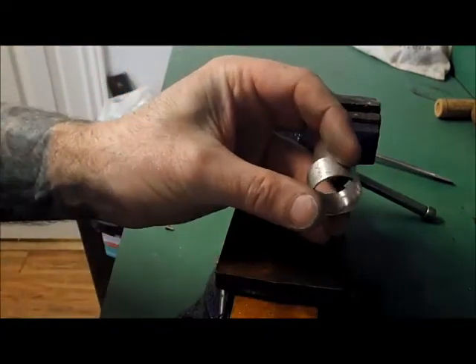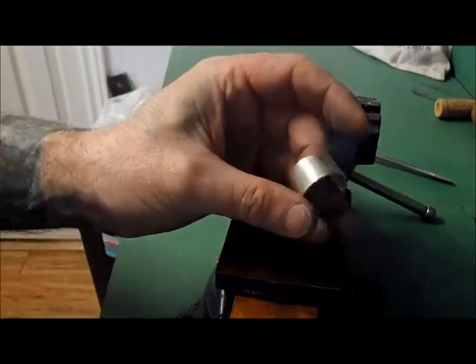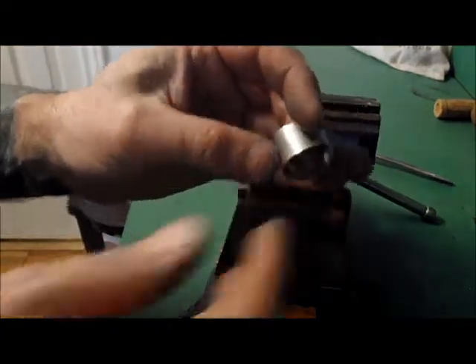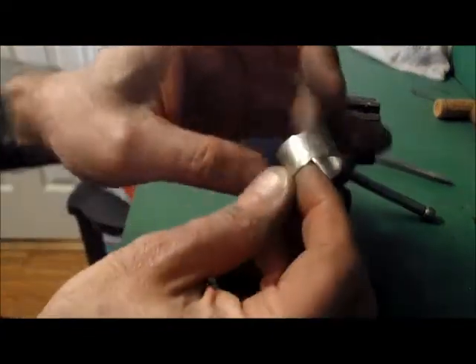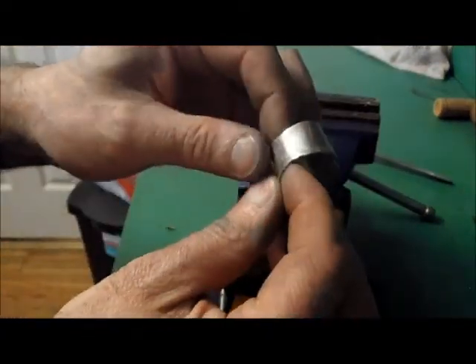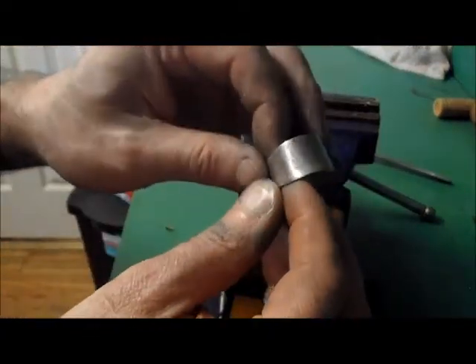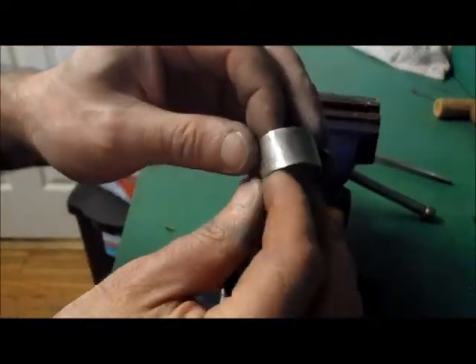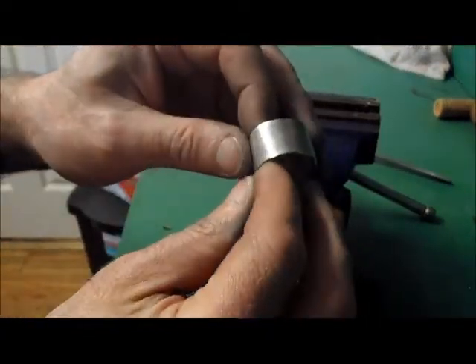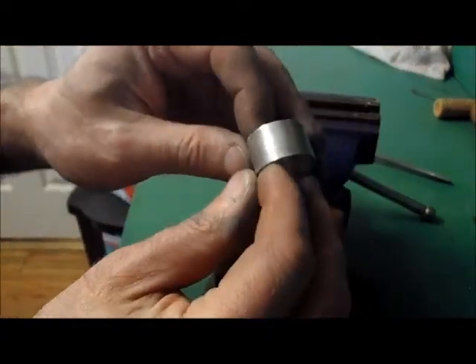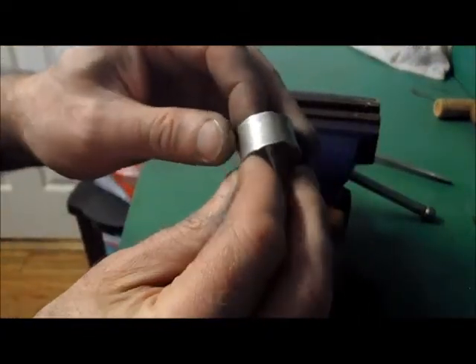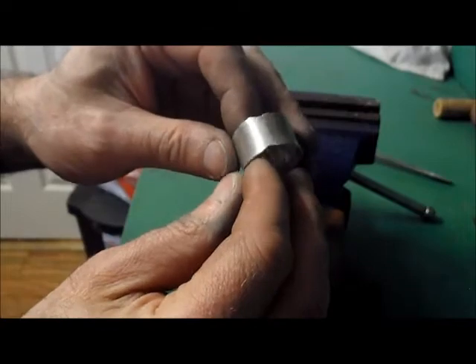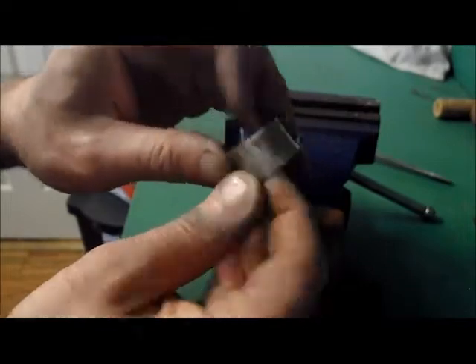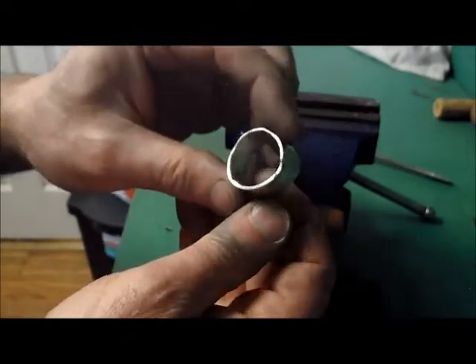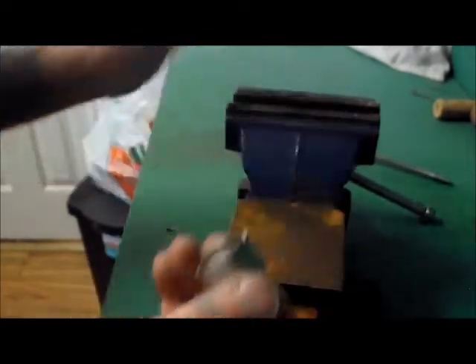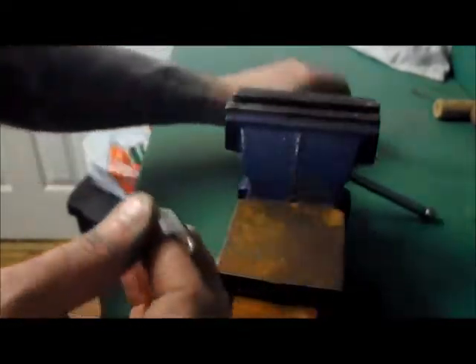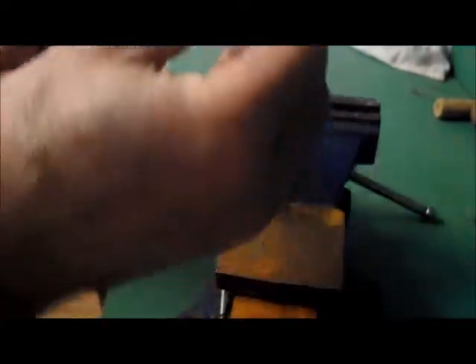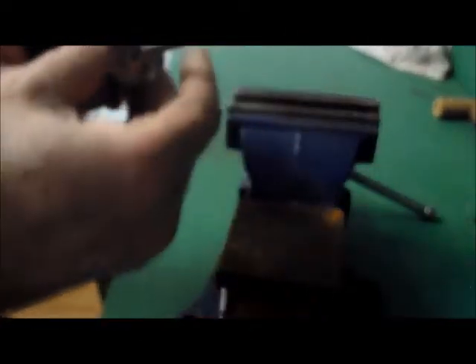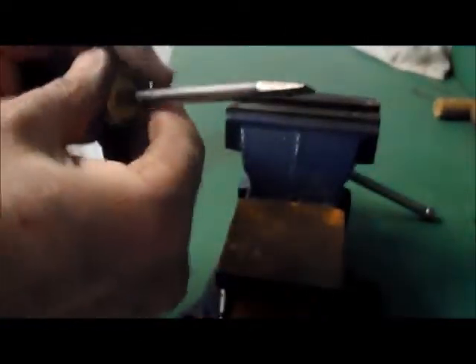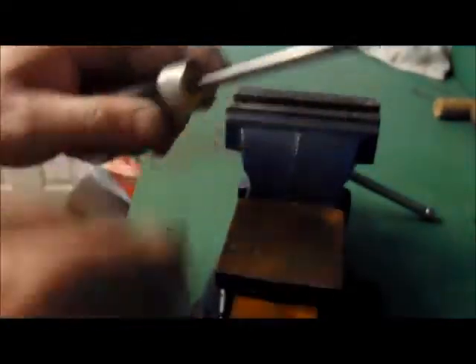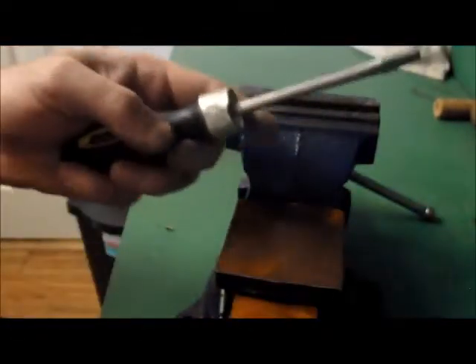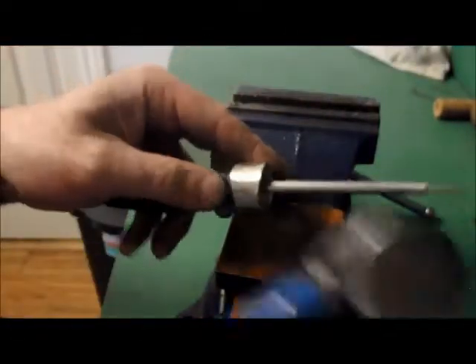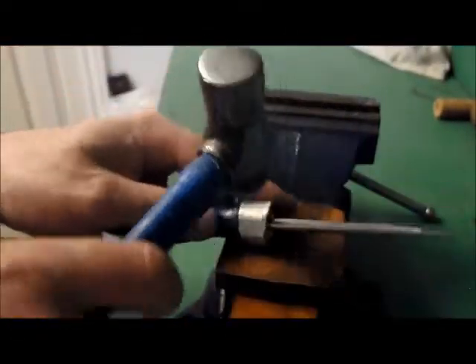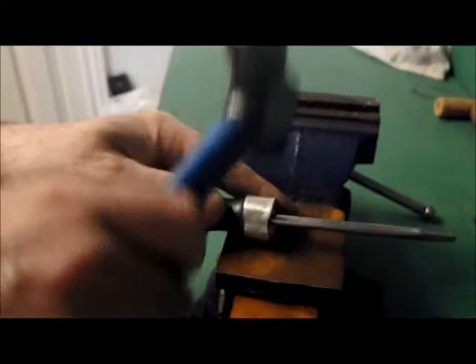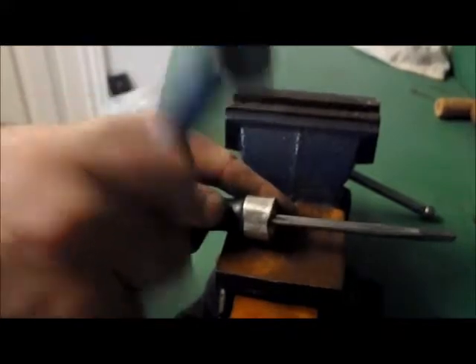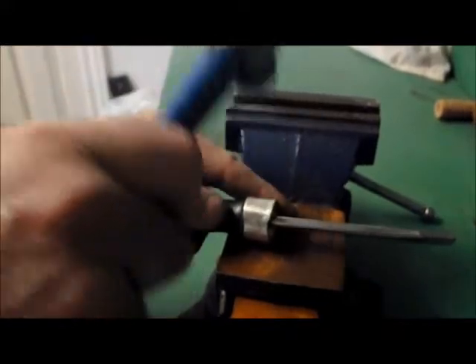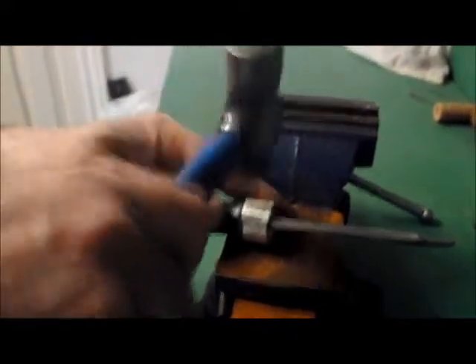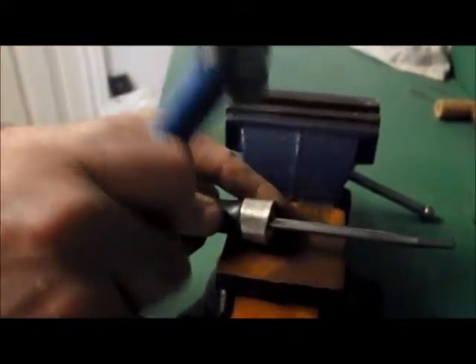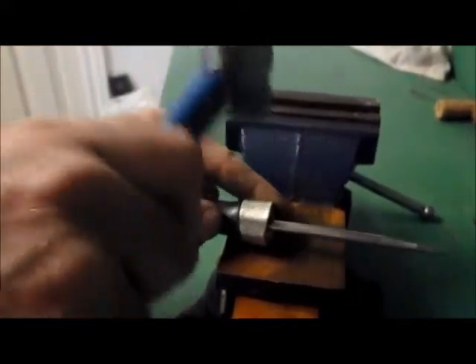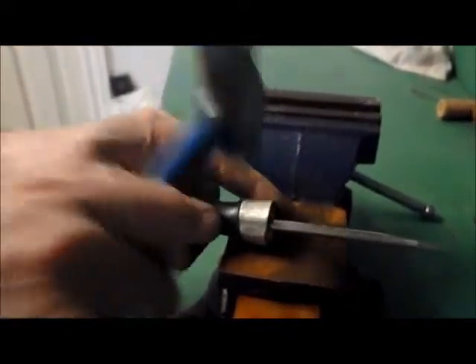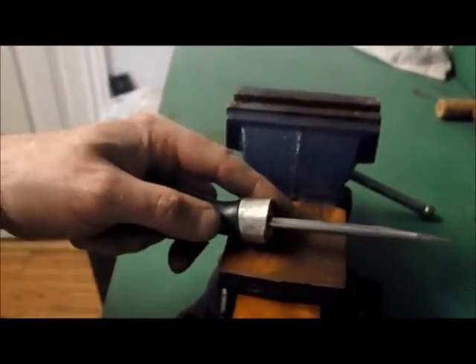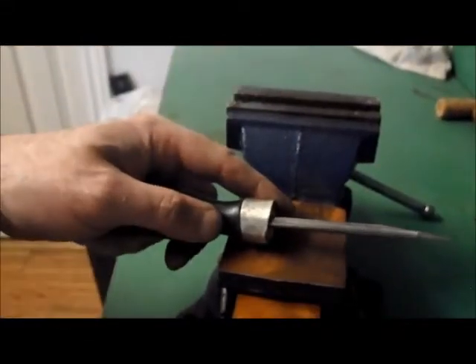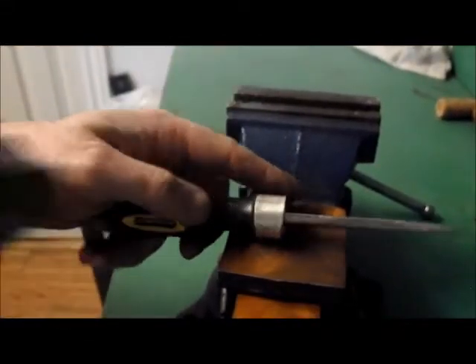So we have another look — you can barely see all those dimples in there. If you want to see them more, you've got to start putting more in.